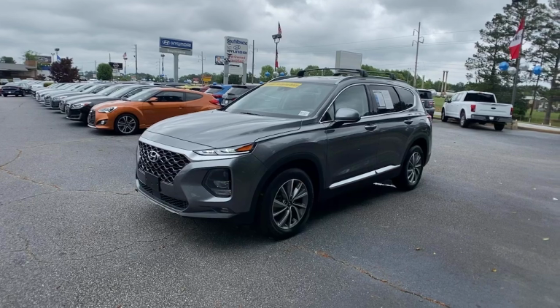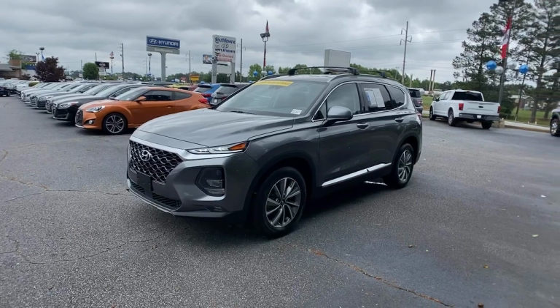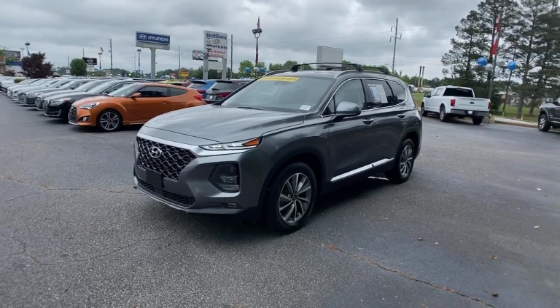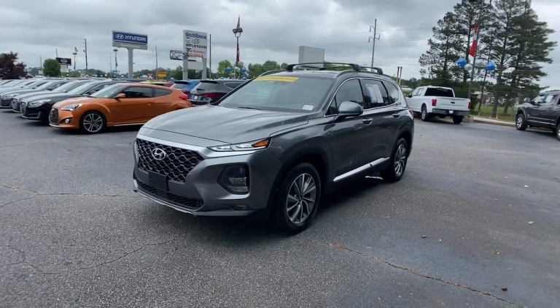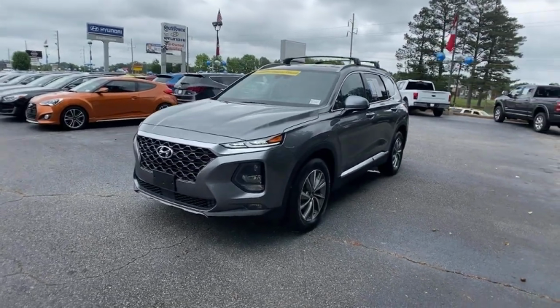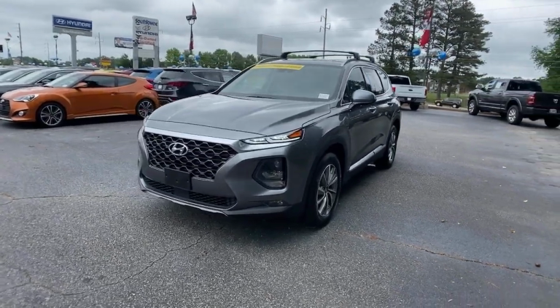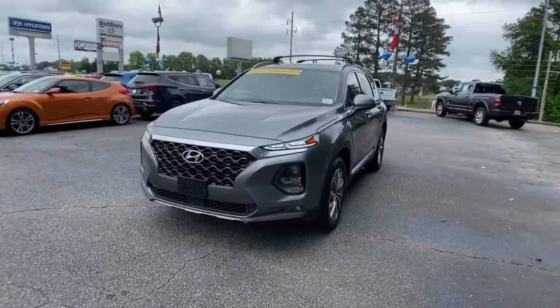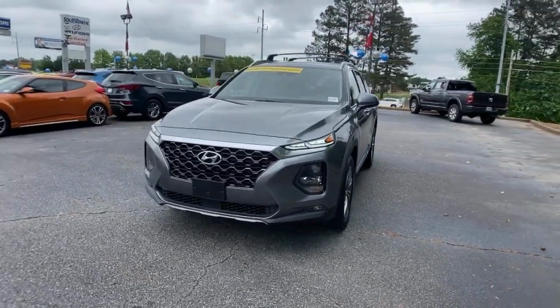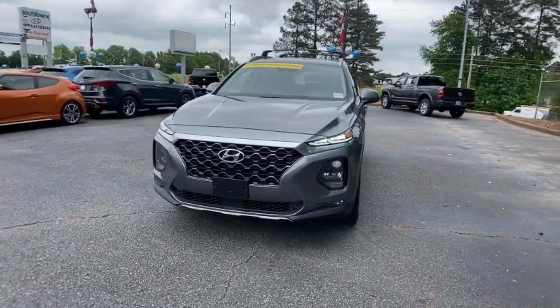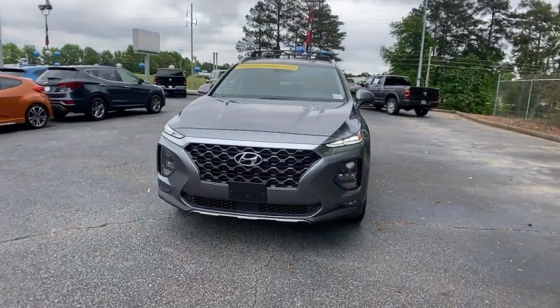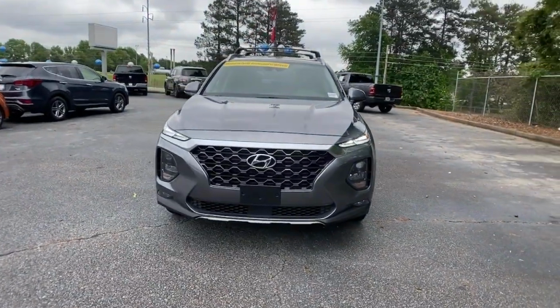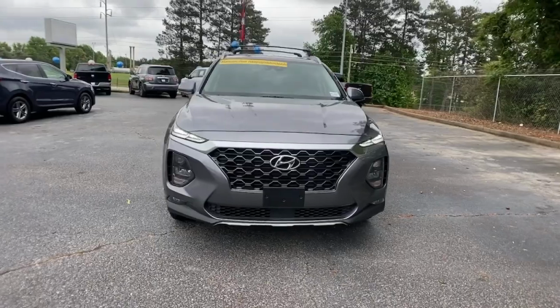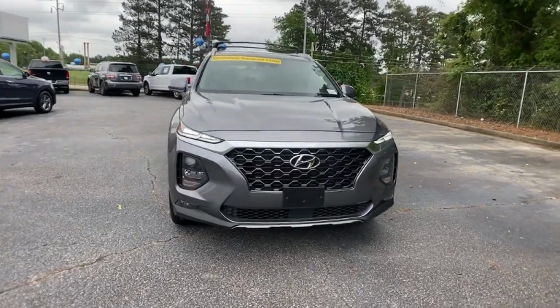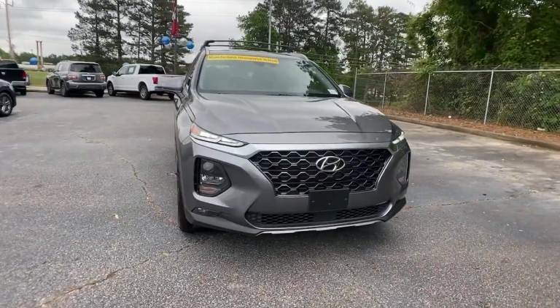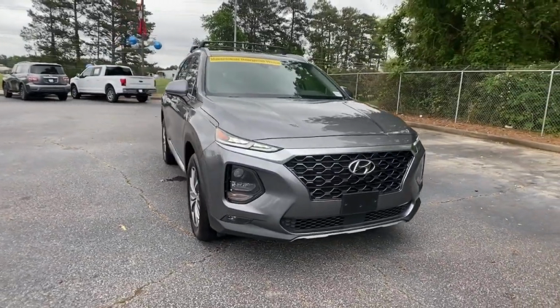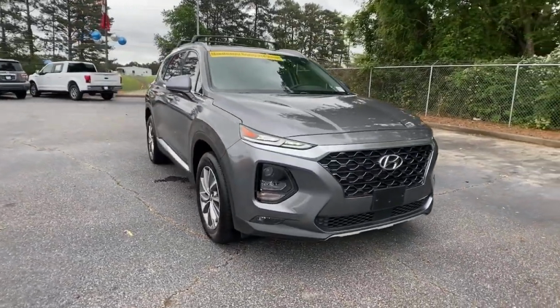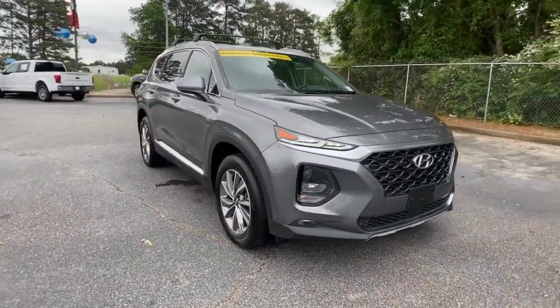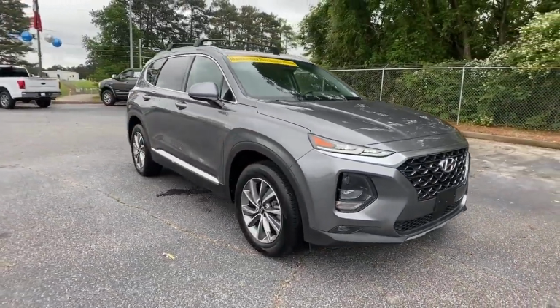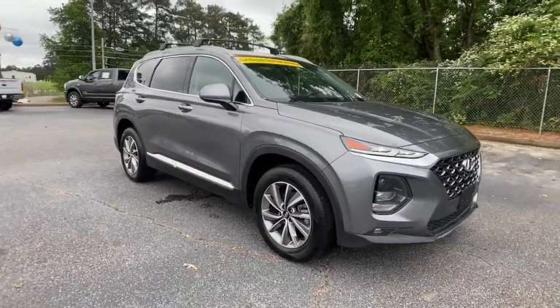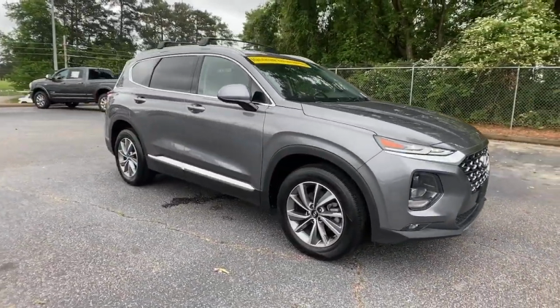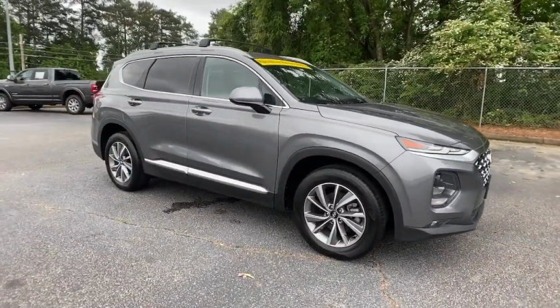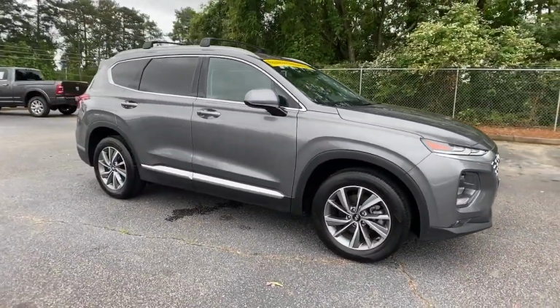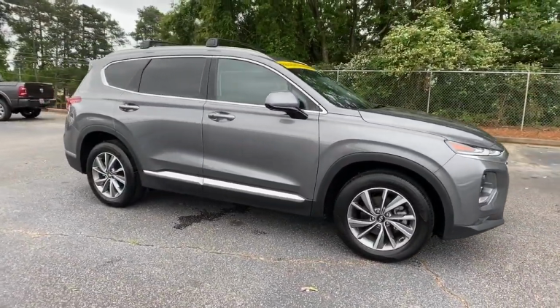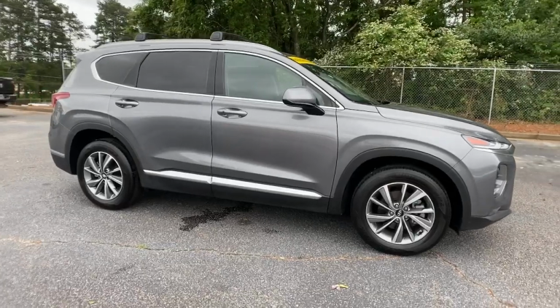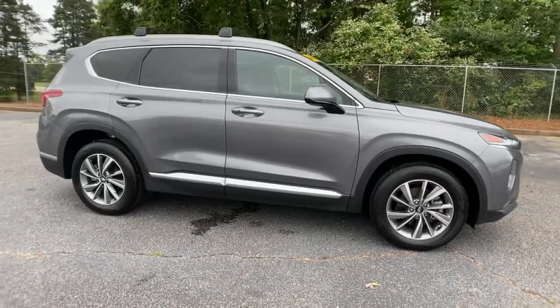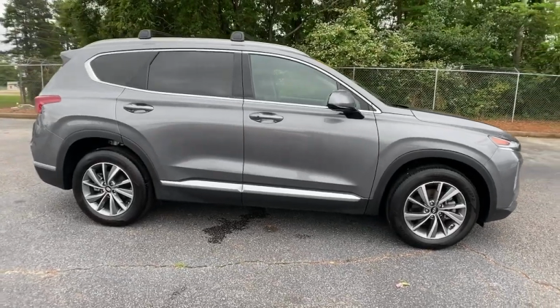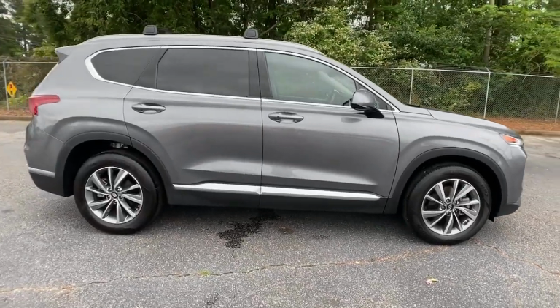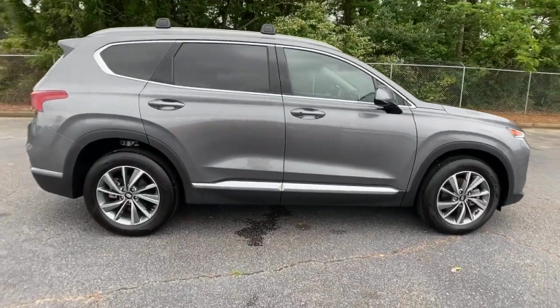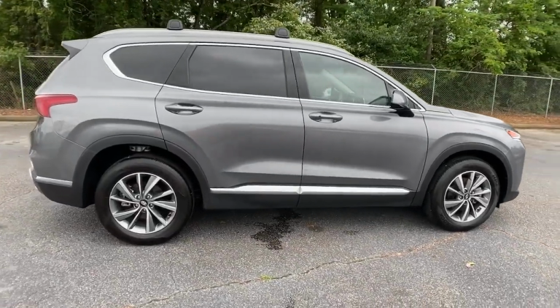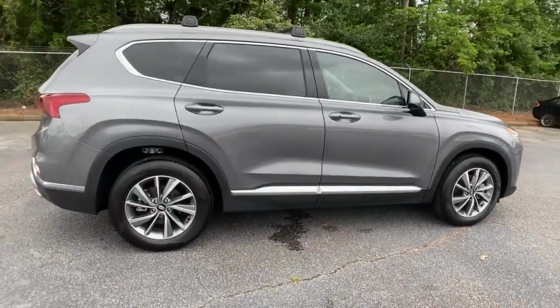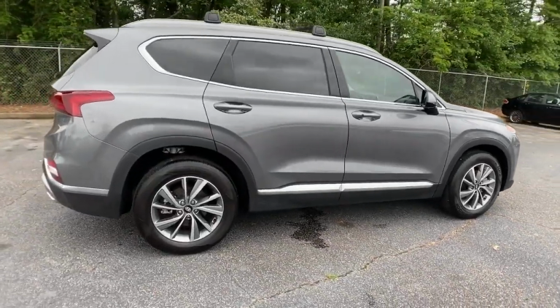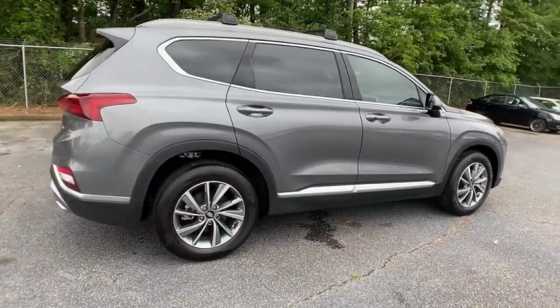Hop into the 2020 Hyundai Santa Fe. With less than 5,000 miles on the odometer, this vehicle provides excellent value. All you need to do is relax and enjoy the ride in this stylish and capable Santa Fe.